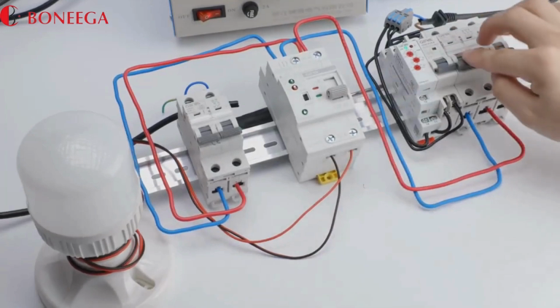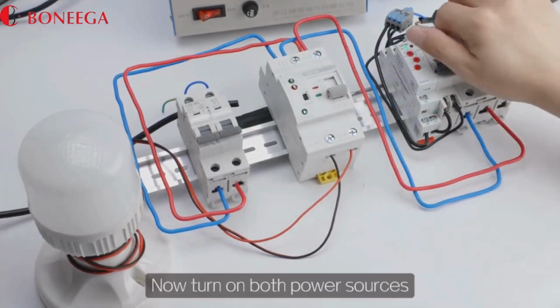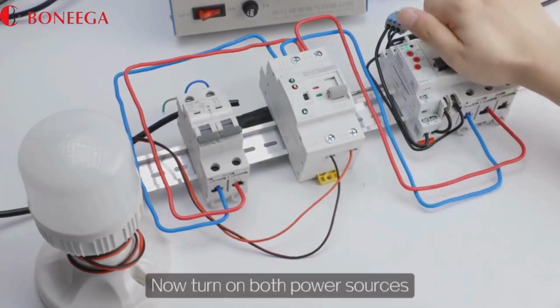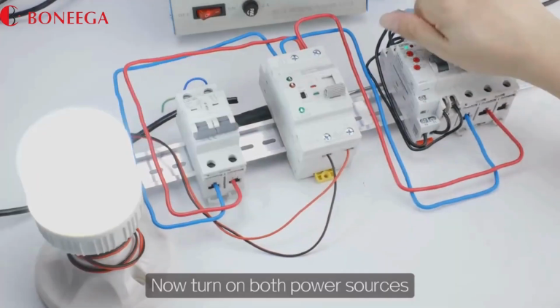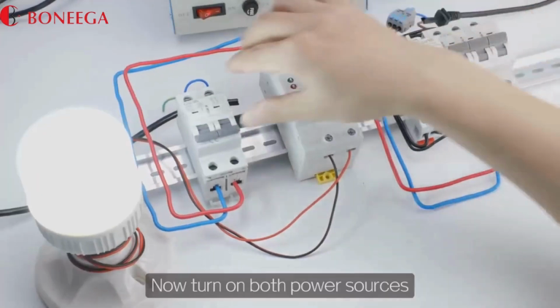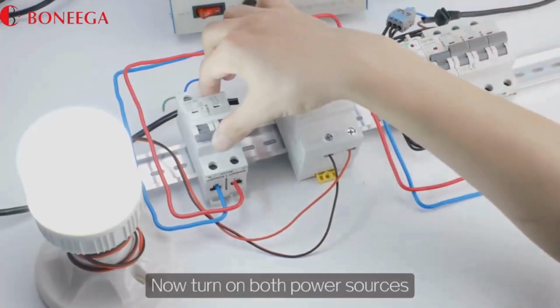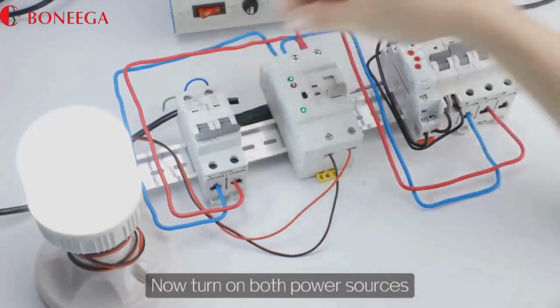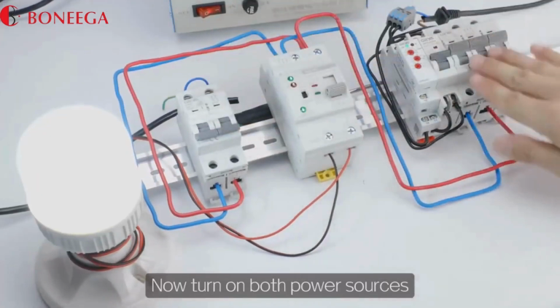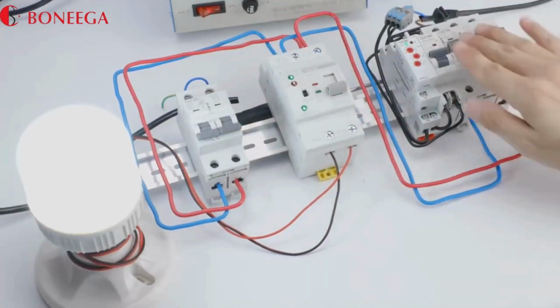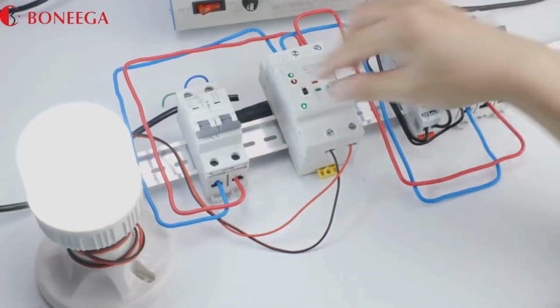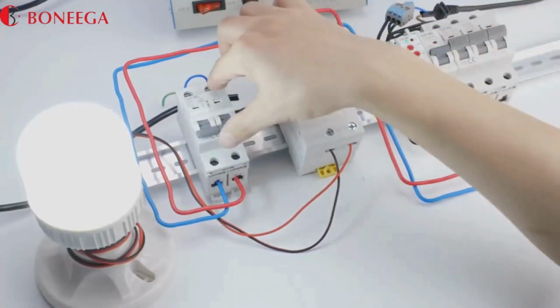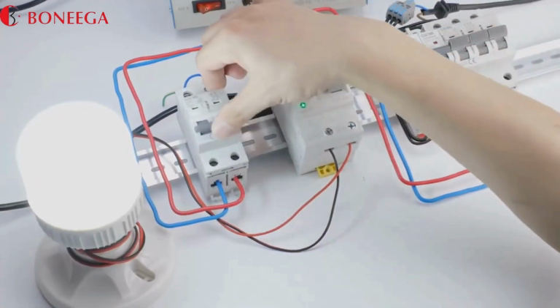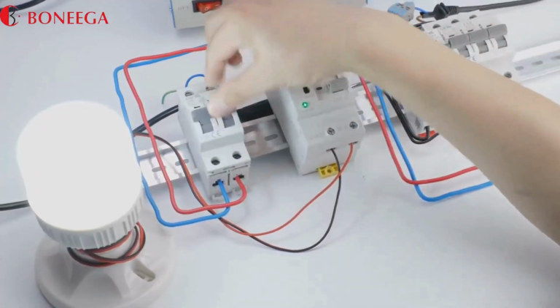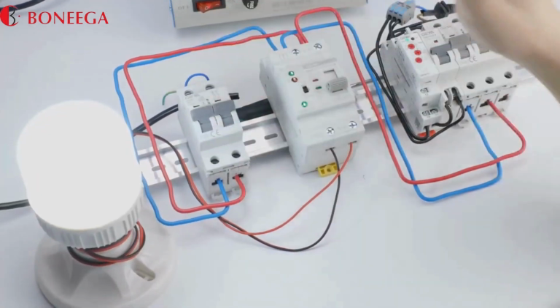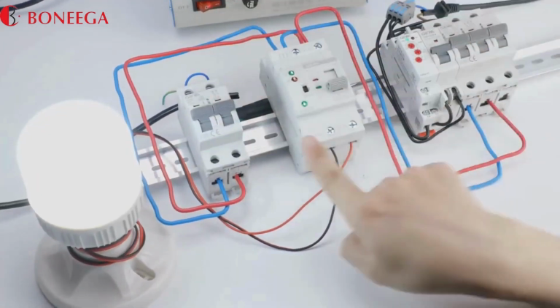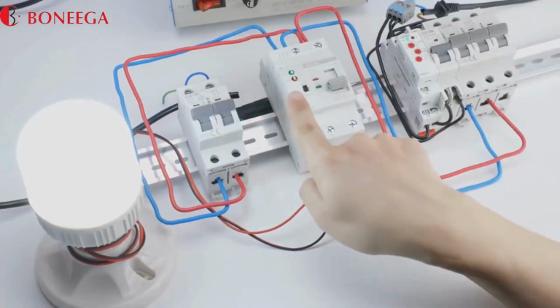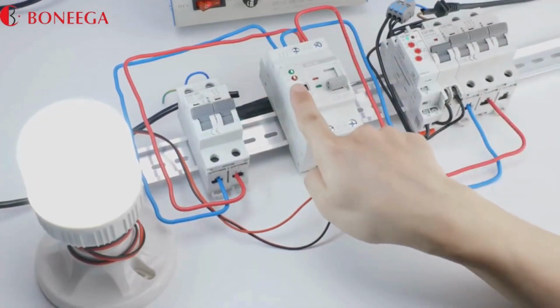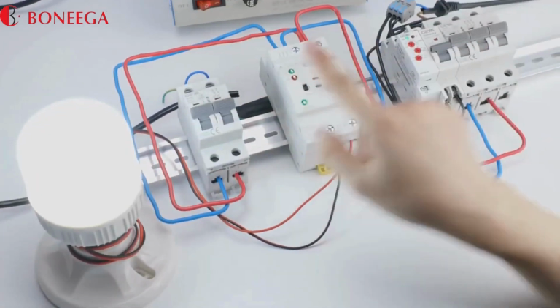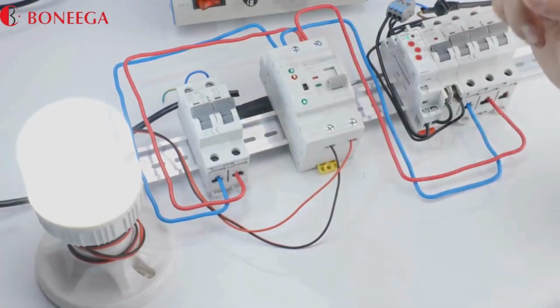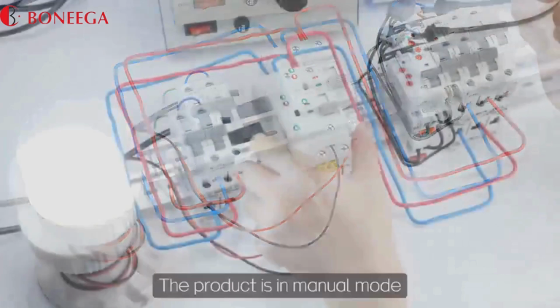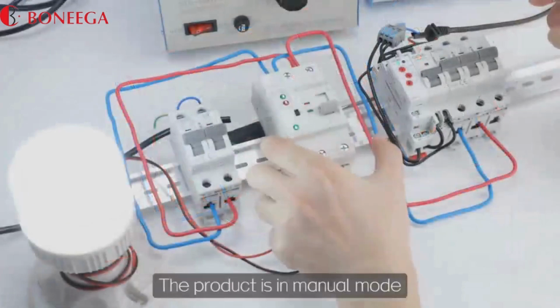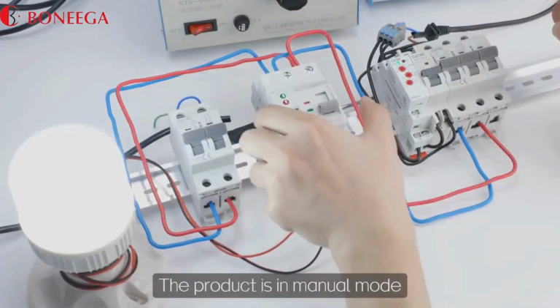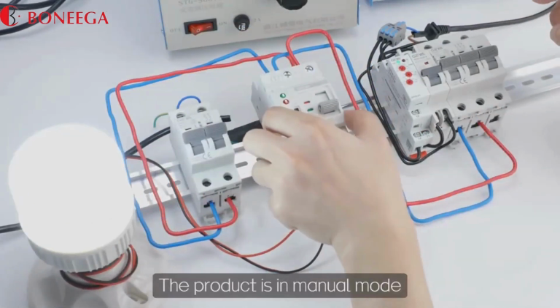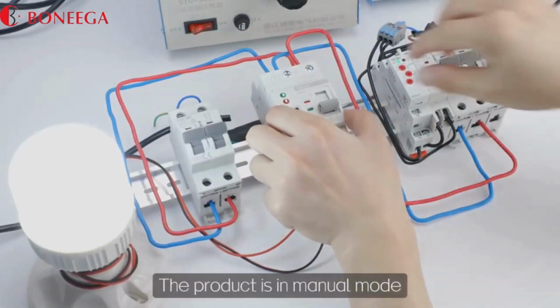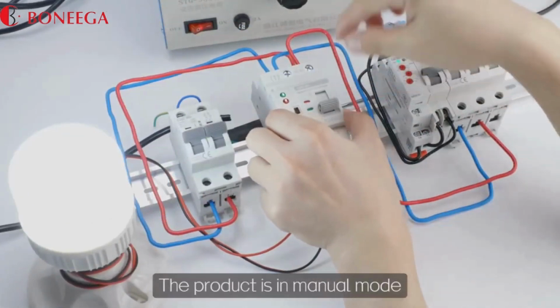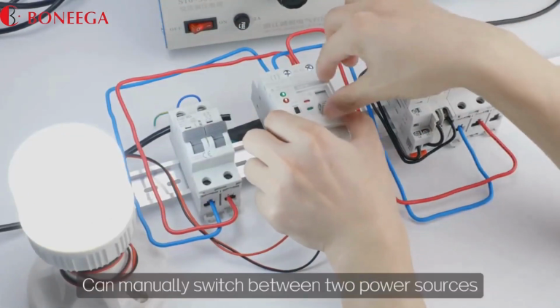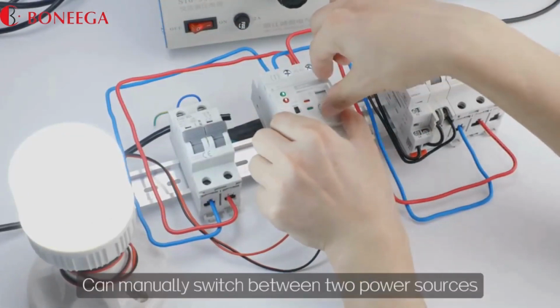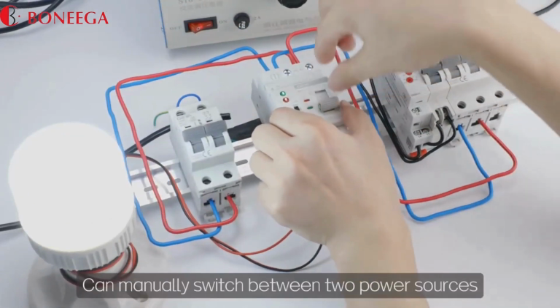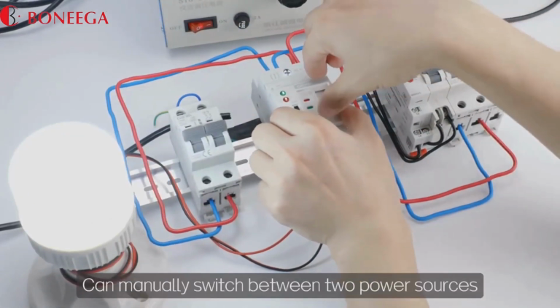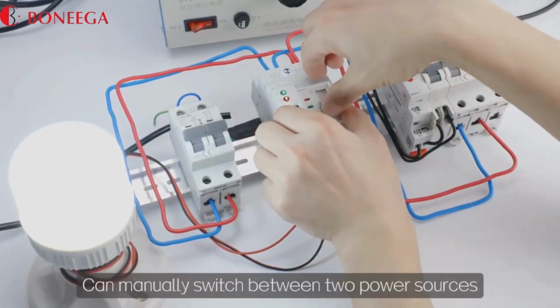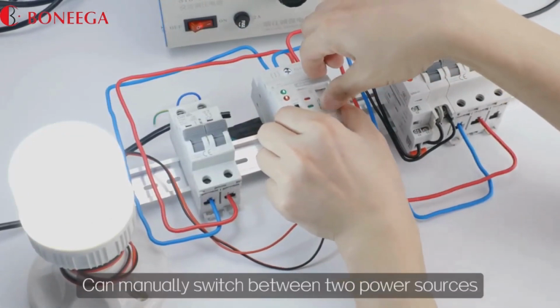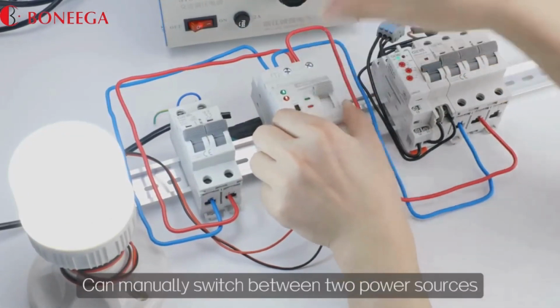Now turn on both power sources. The product is in manual mode, and can manually switch between the two power sources.